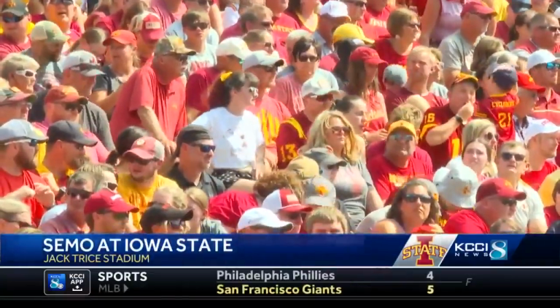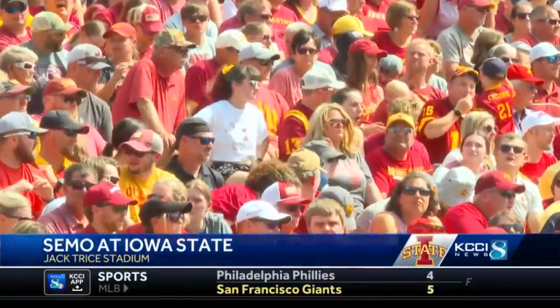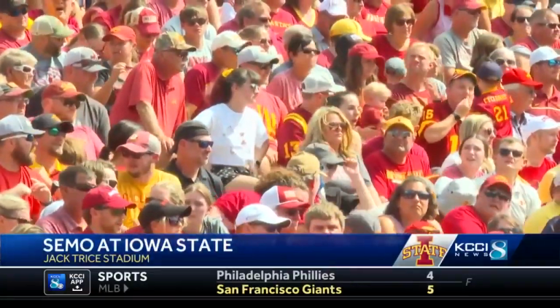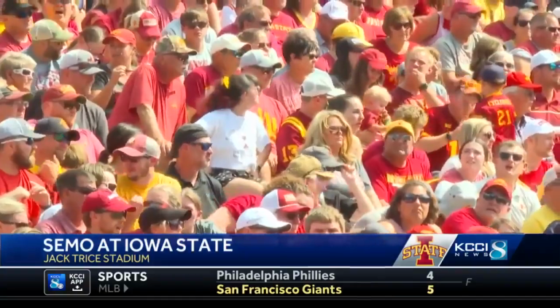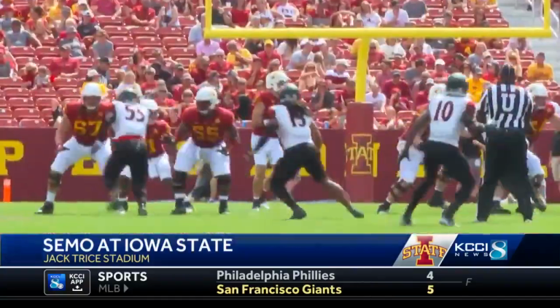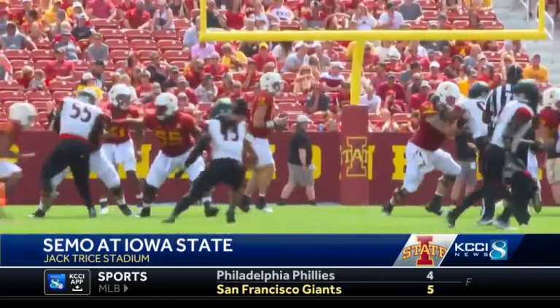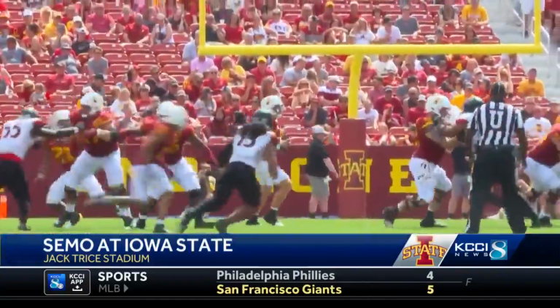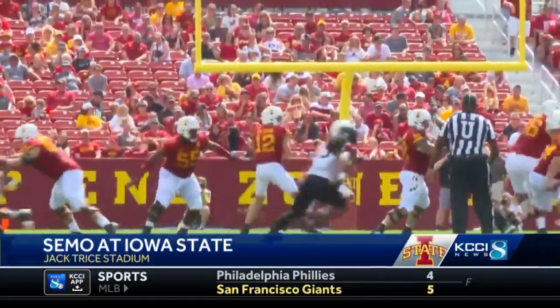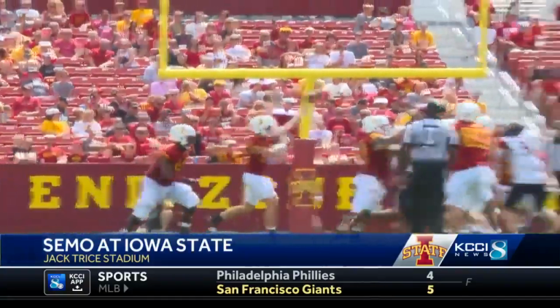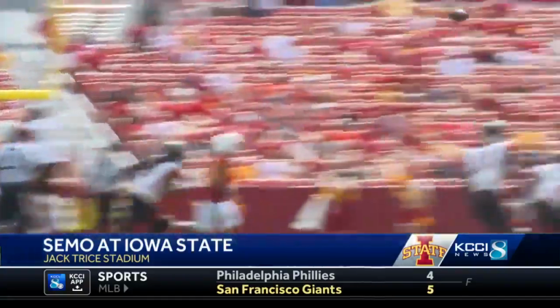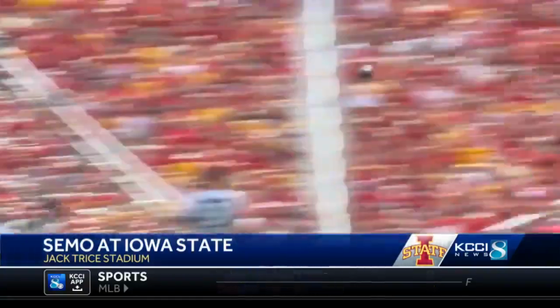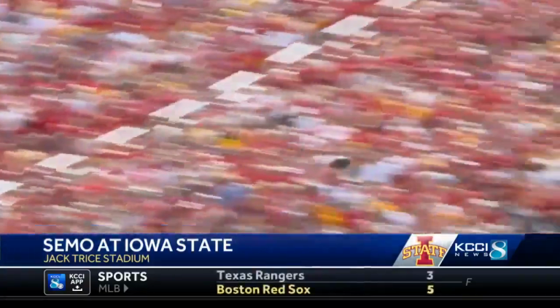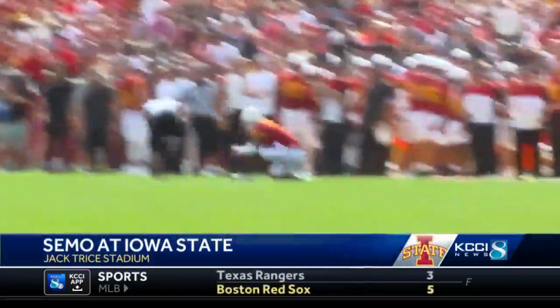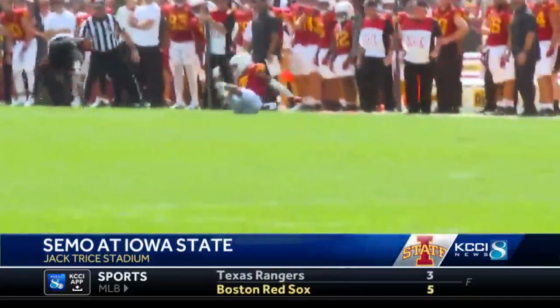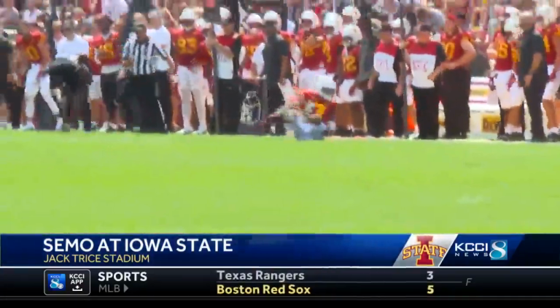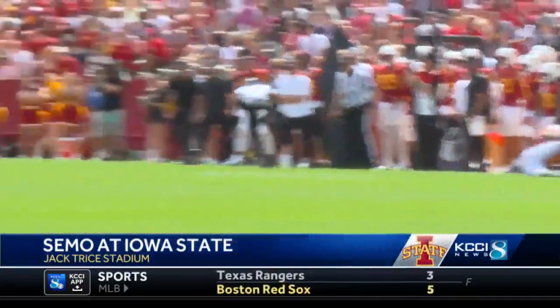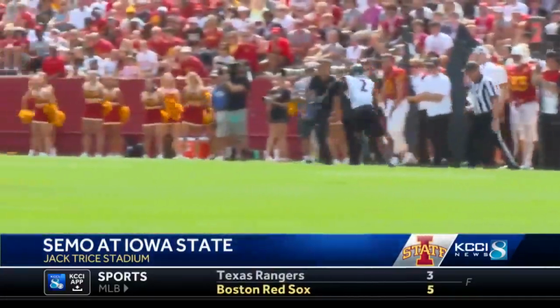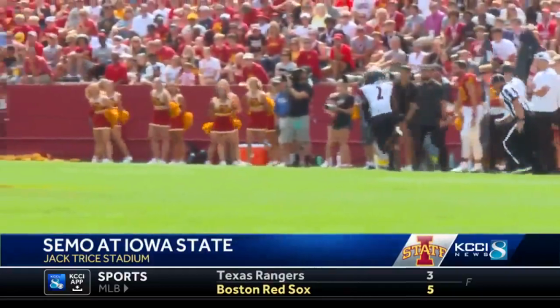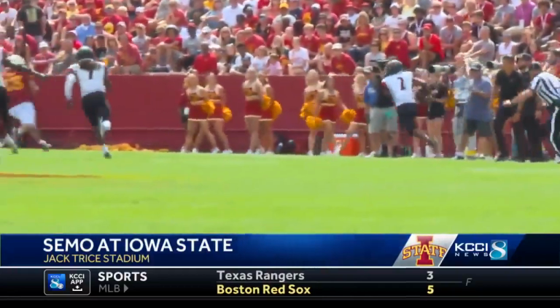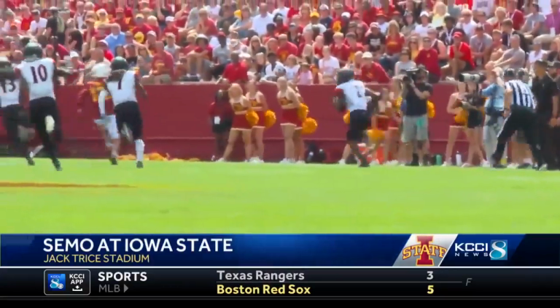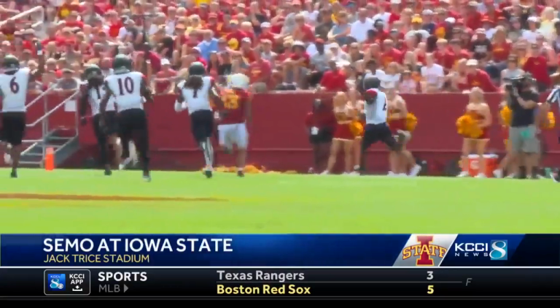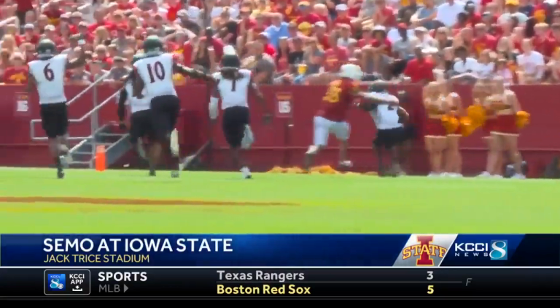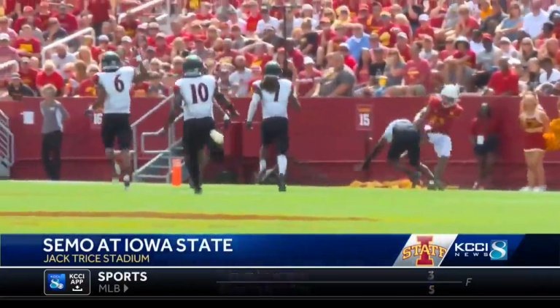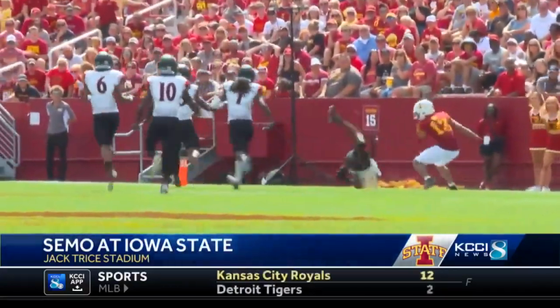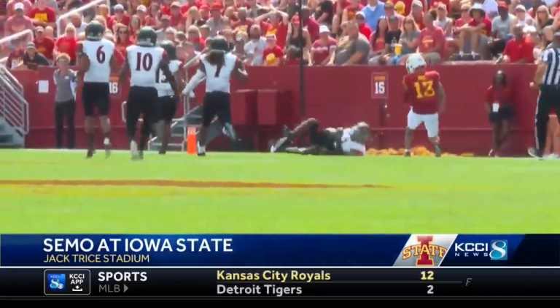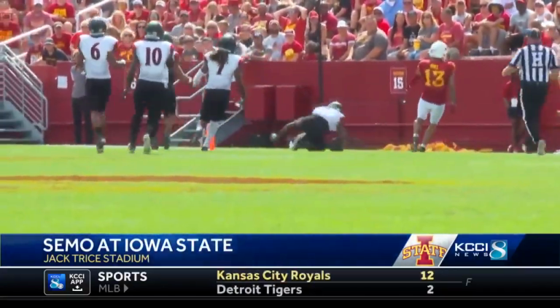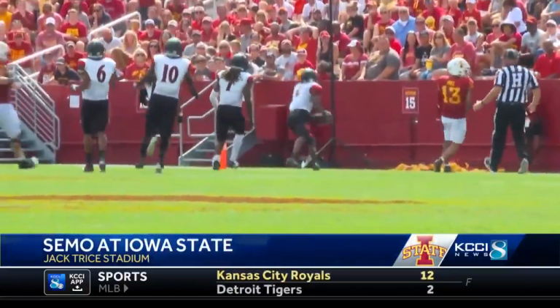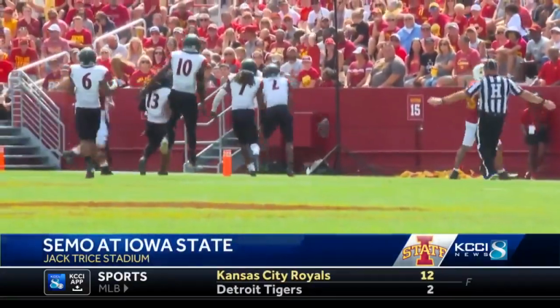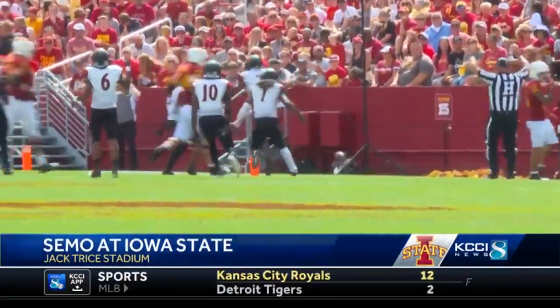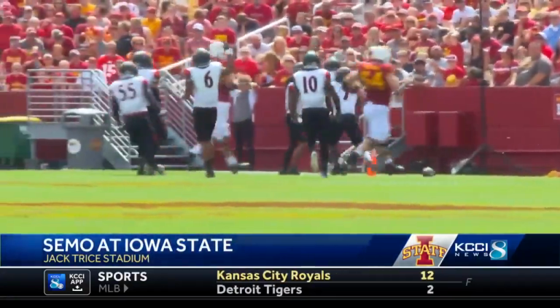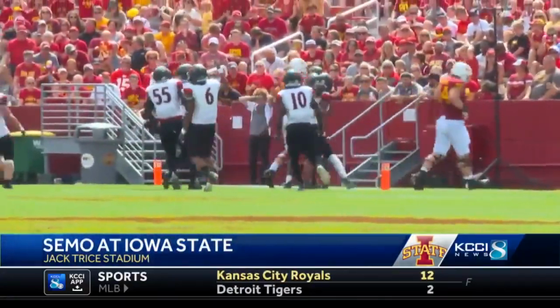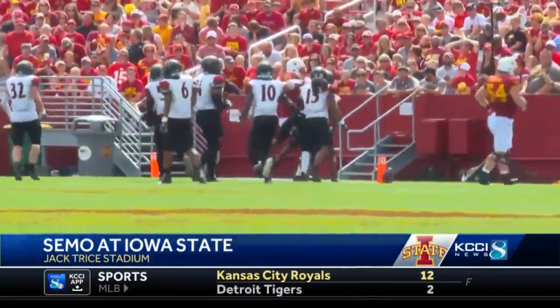Southeast Missouri State makes it interesting as we close out the first half. Deckers throws to the left — not great — picked off, and they're going to get this into the red zone. 21-10 after a field goal heading into the break.